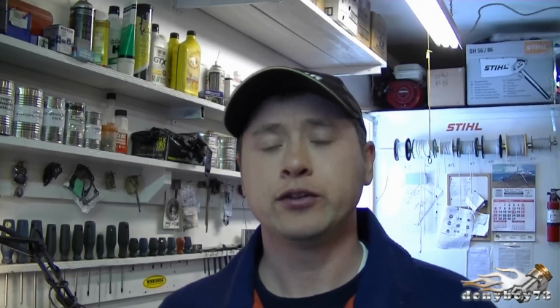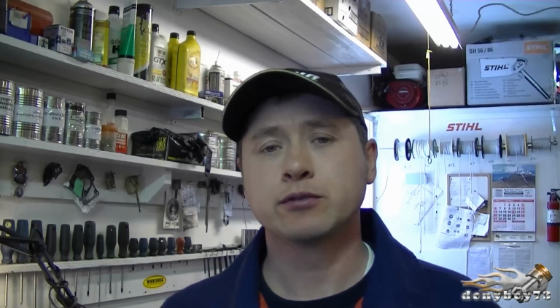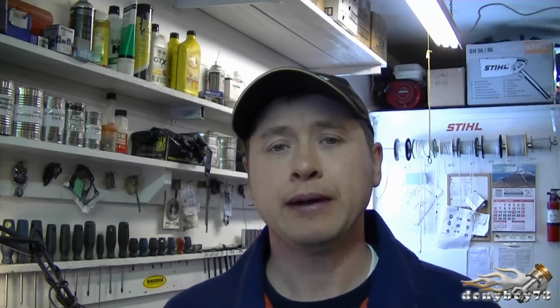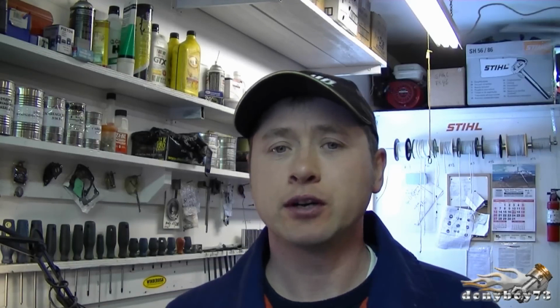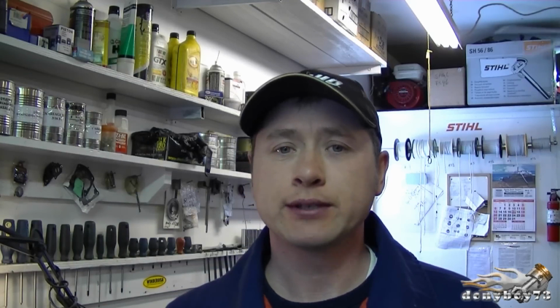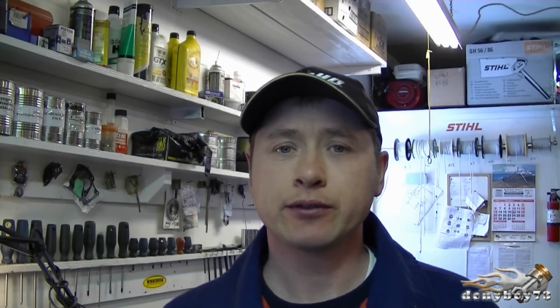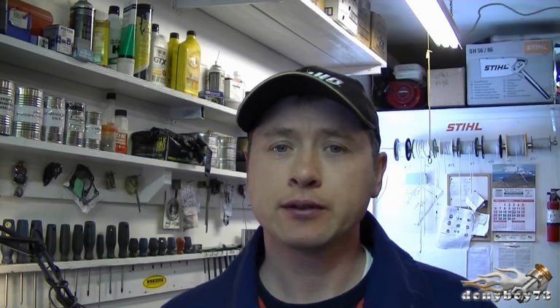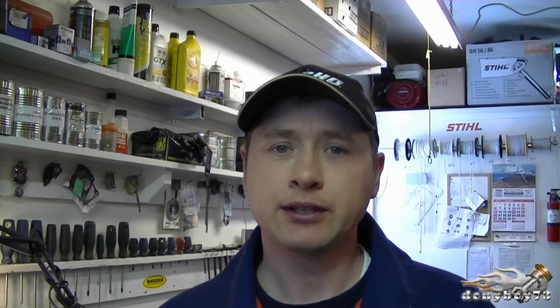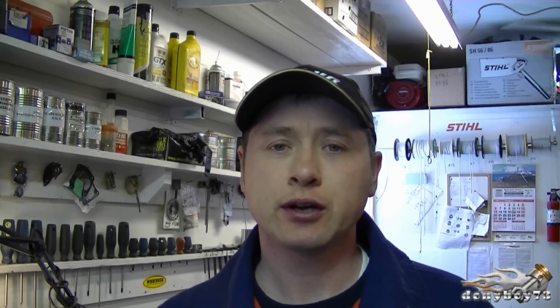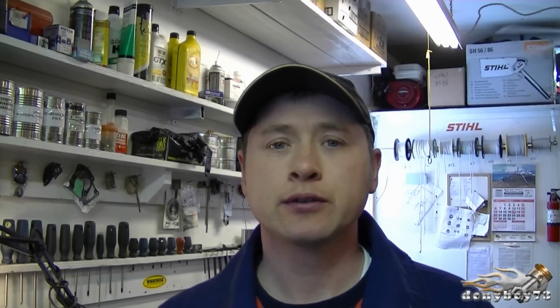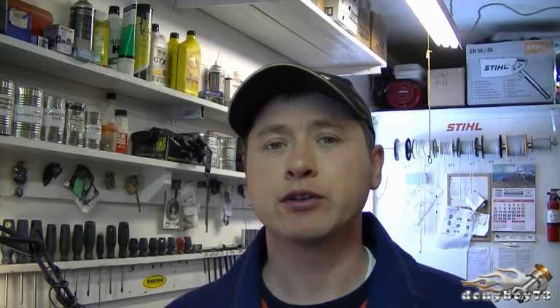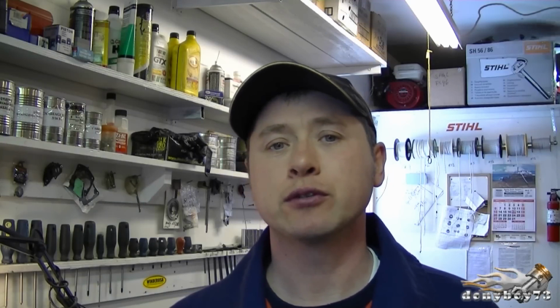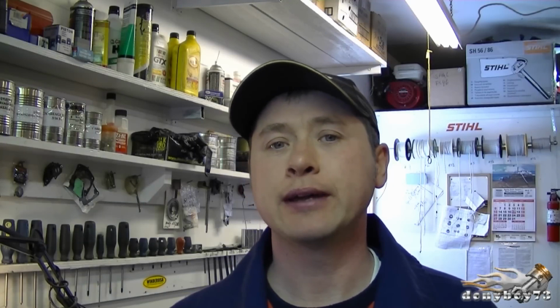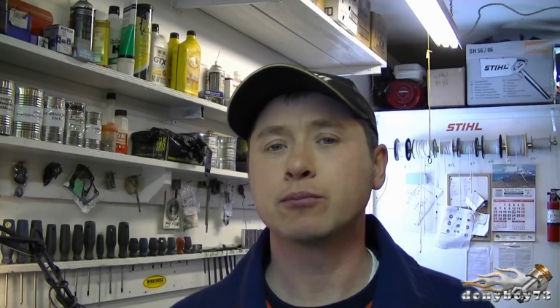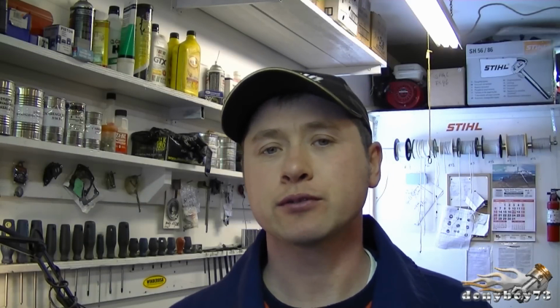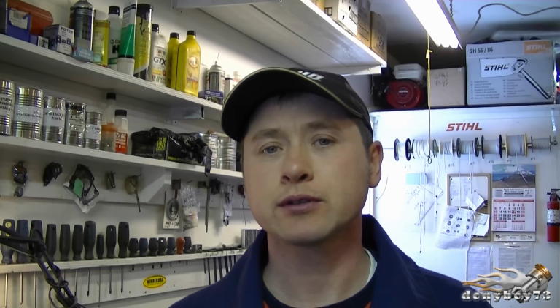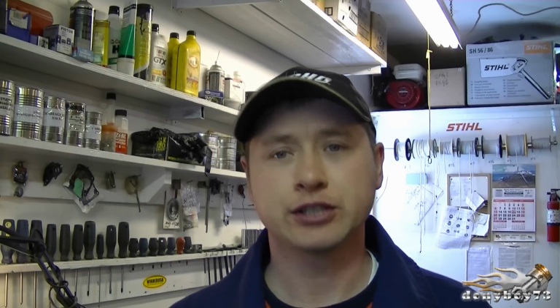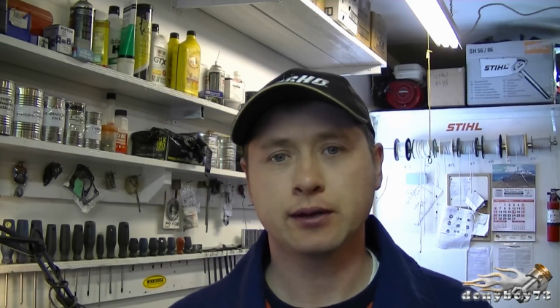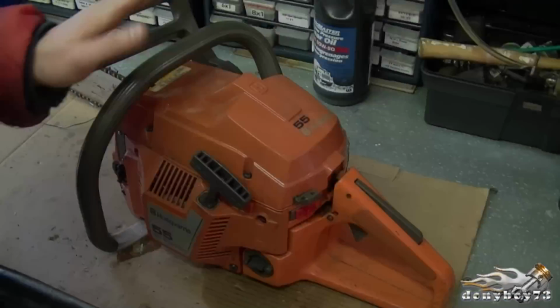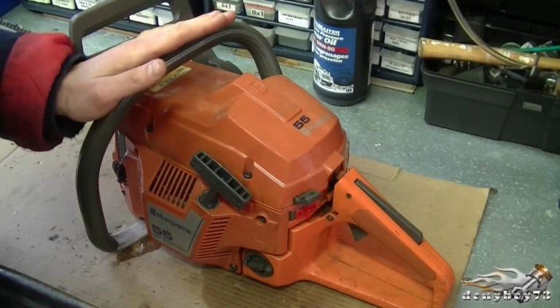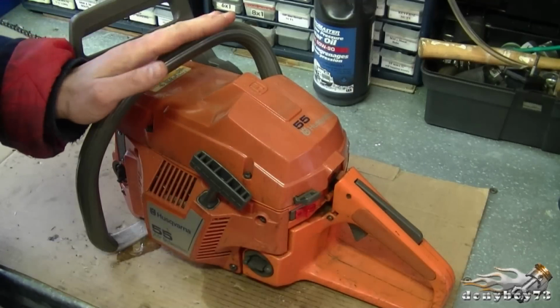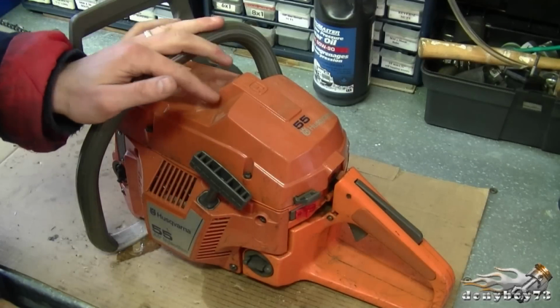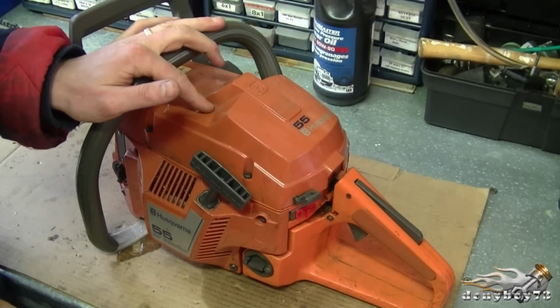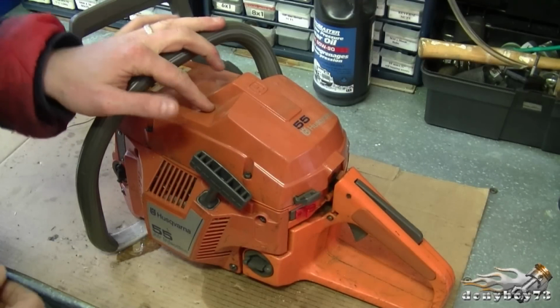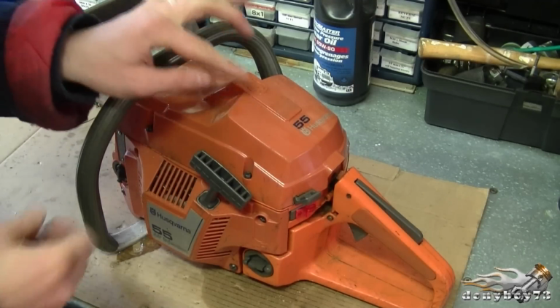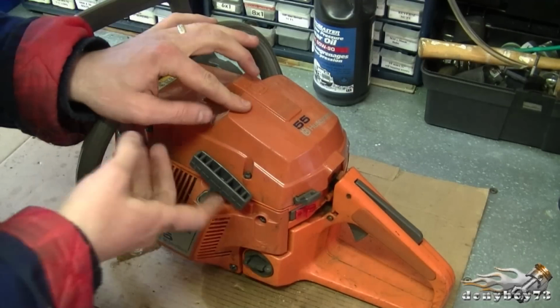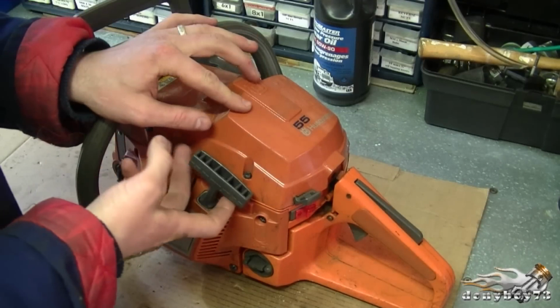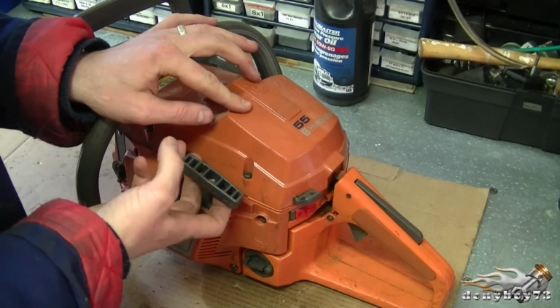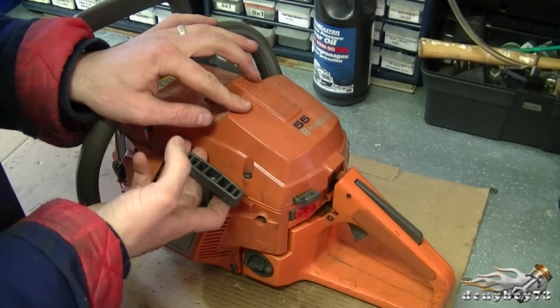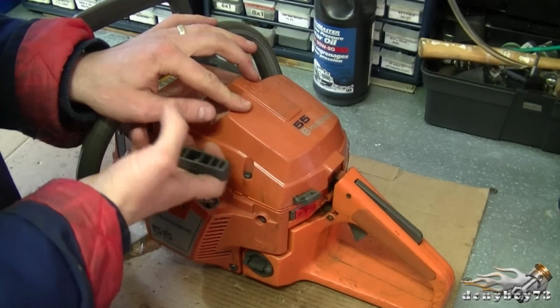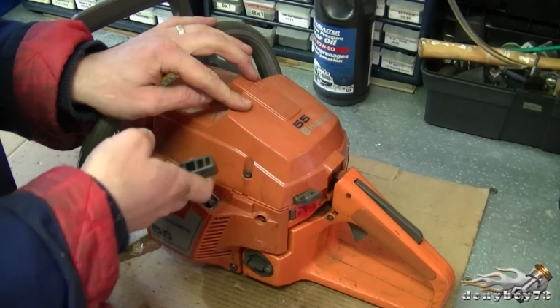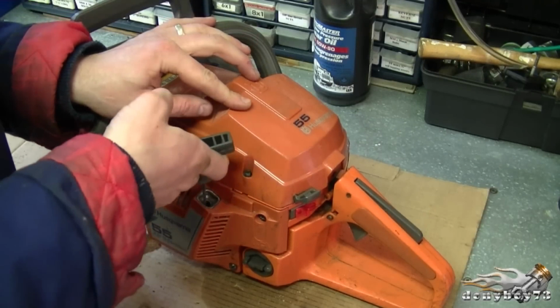Hey YouTubers, welcome back to DonnieBoys73, The Small Engine Doctor. Today I'm going to show you how a decompressor works on a chainsaw. On some saws you're going to have a decompressor, and the reason for that is that when you go to start it, it's easier.